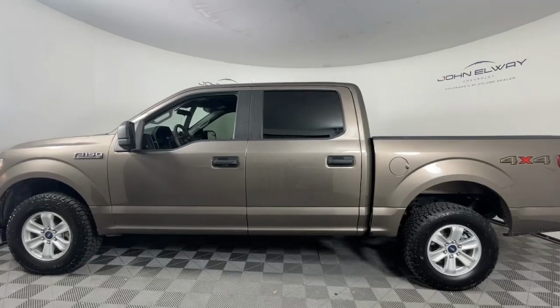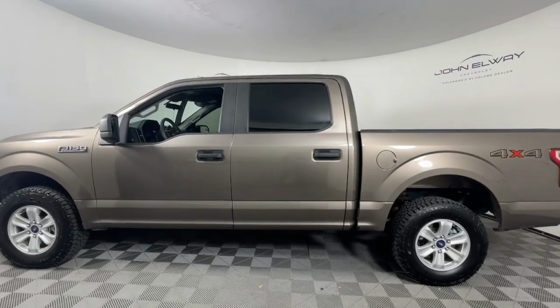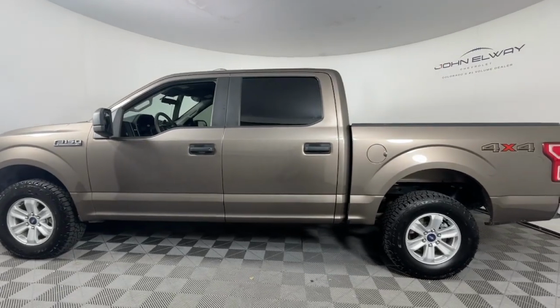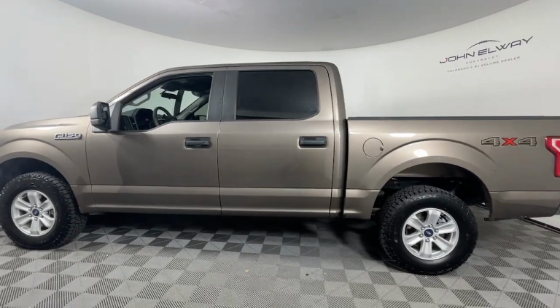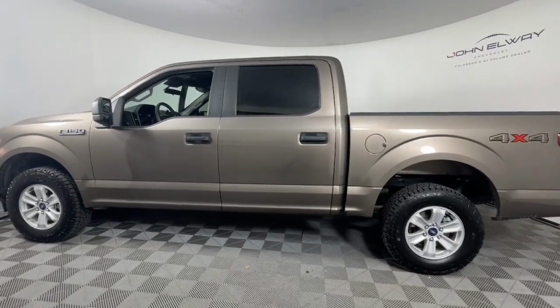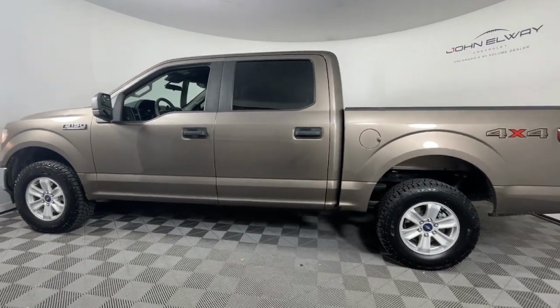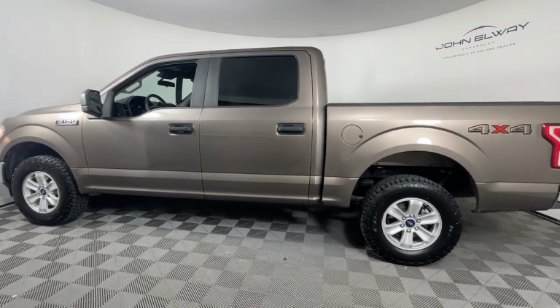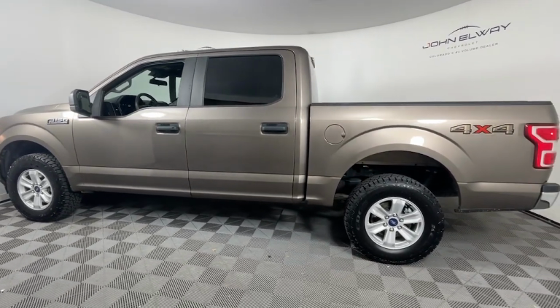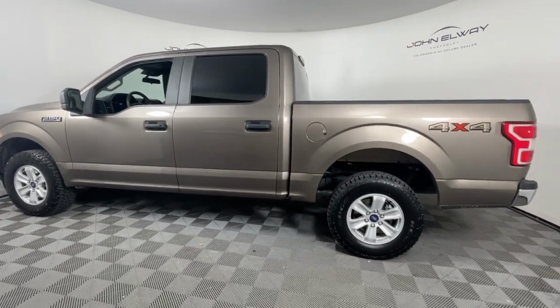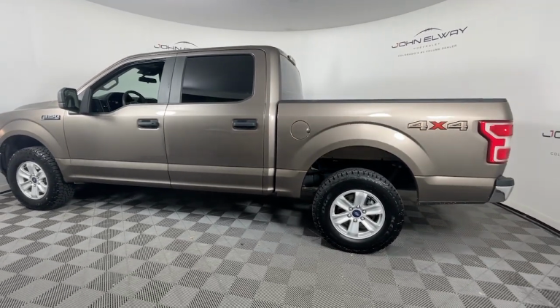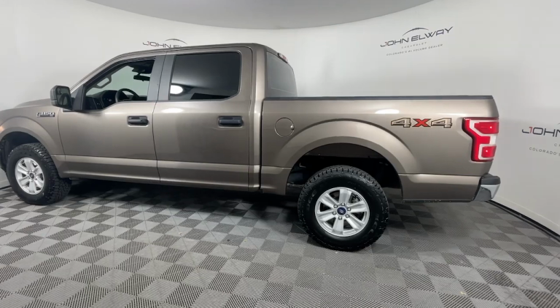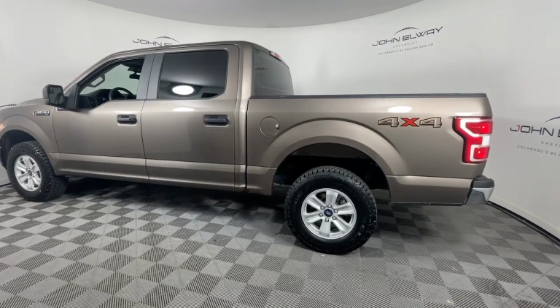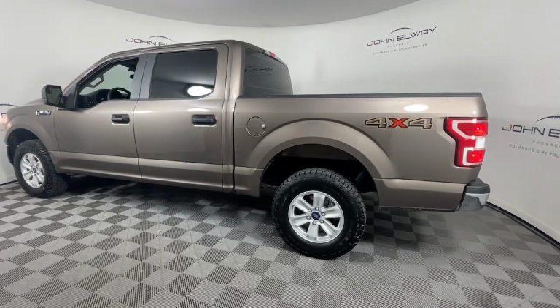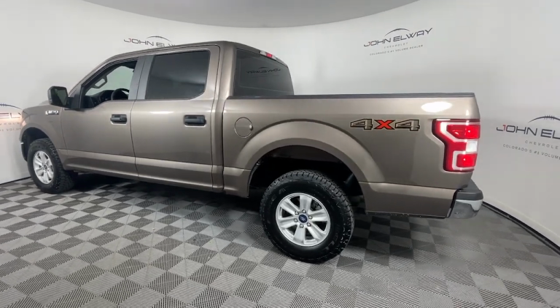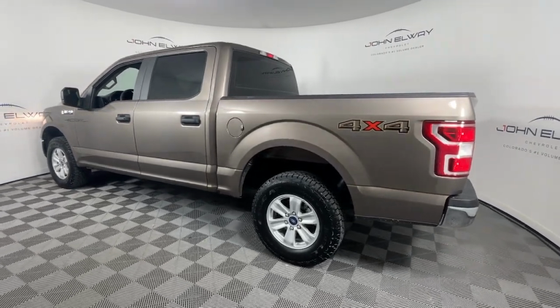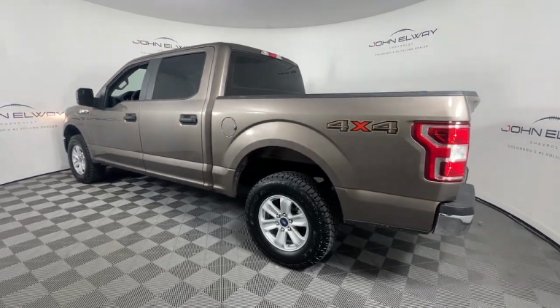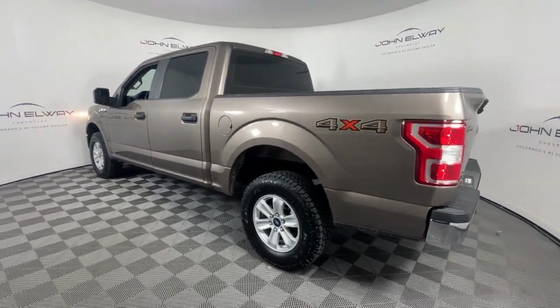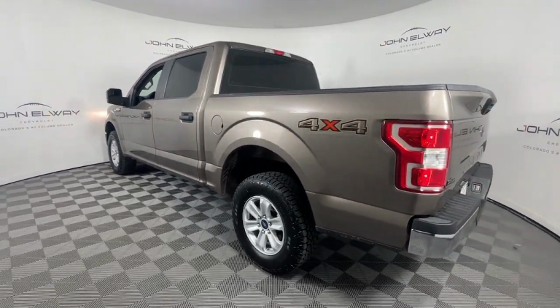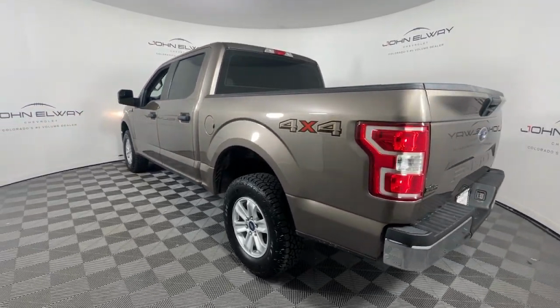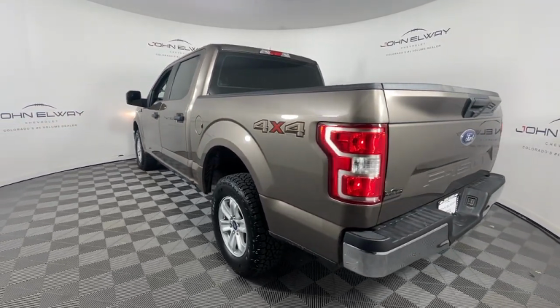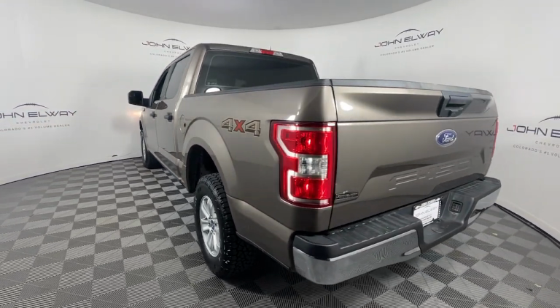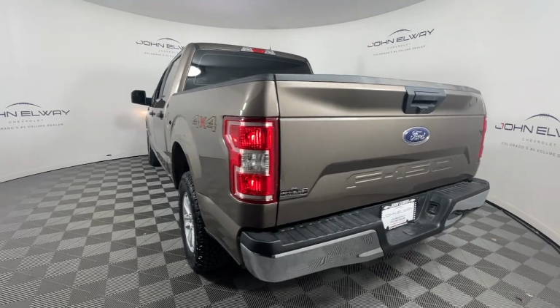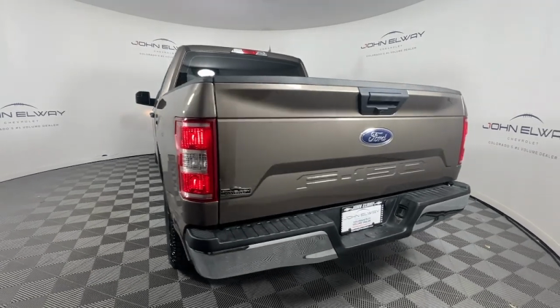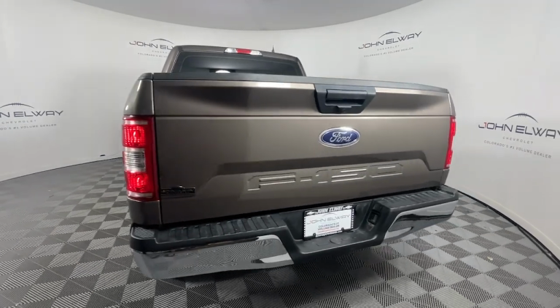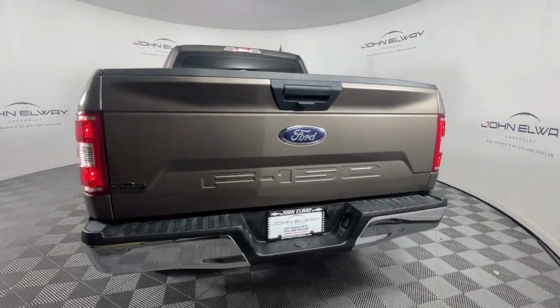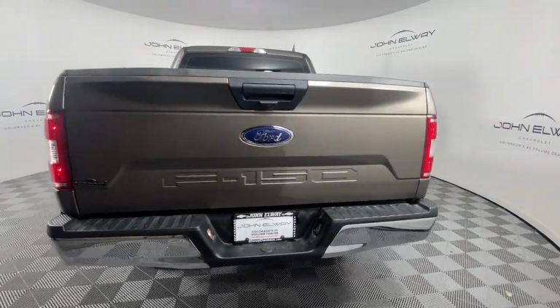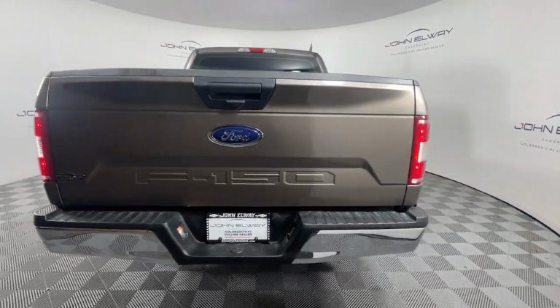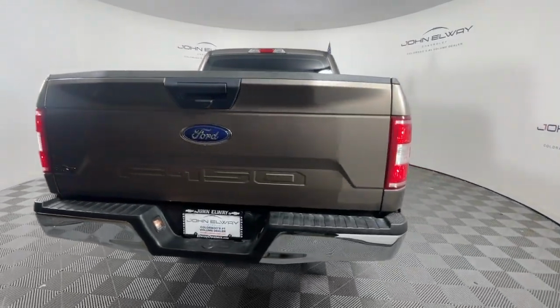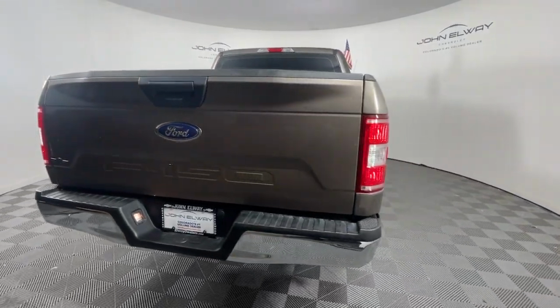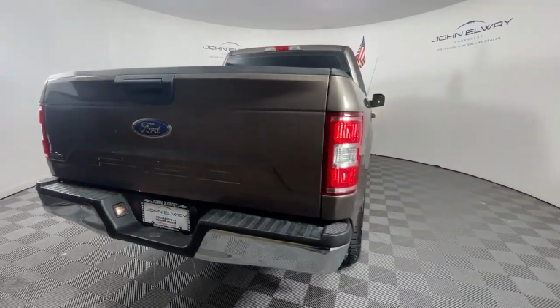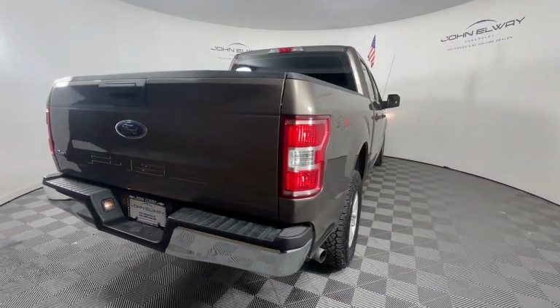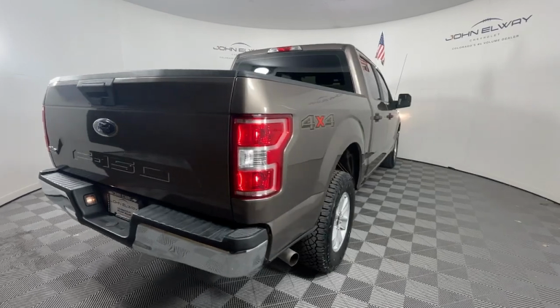Get acquainted with the 2020 Ford F-150. This vehicle is an outstanding buy with fewer than 80,000 miles on the odometer. Enjoy a new level of ease and confidence whether at work or play when you're in this F-150.